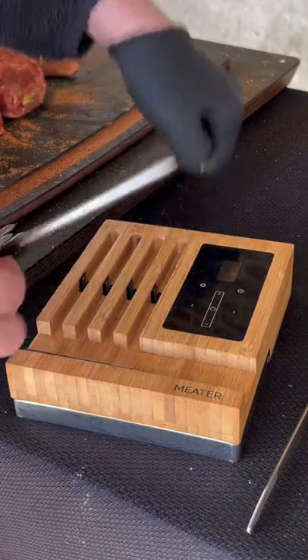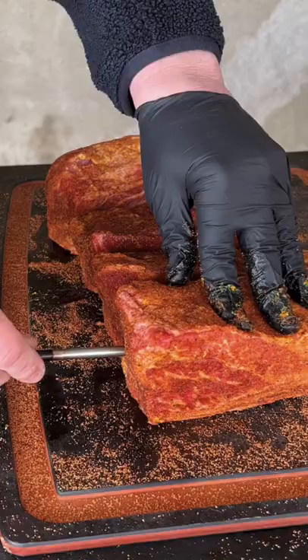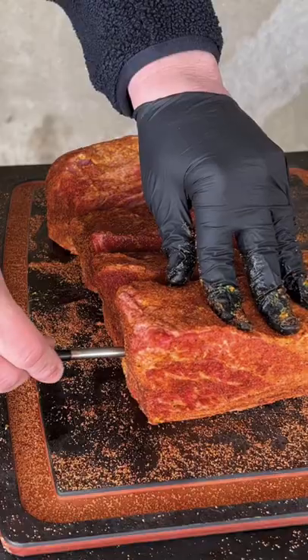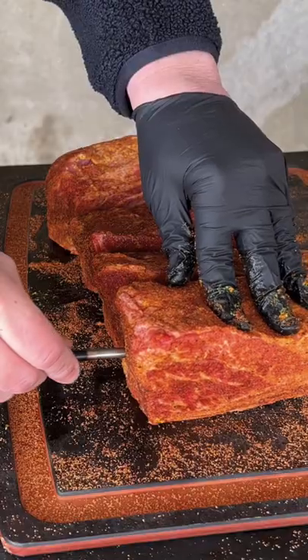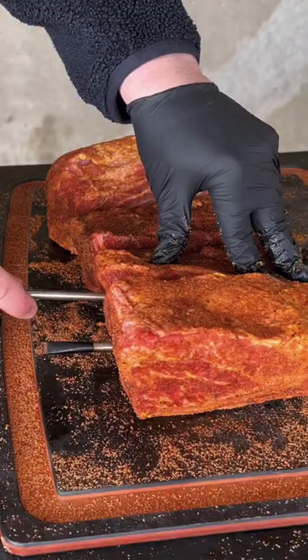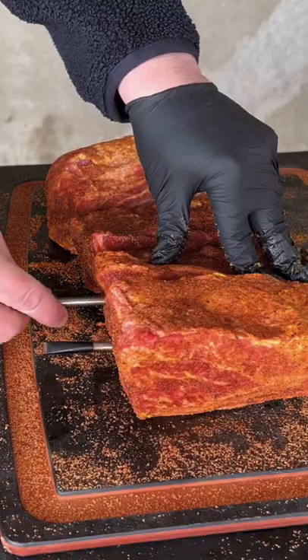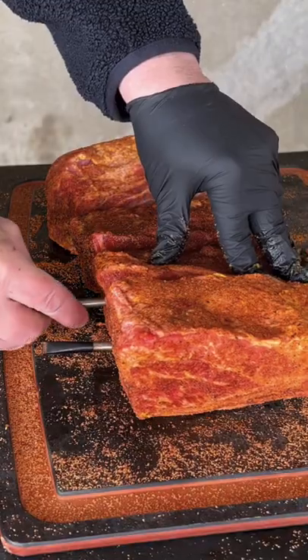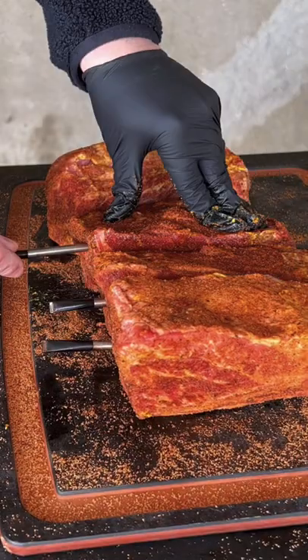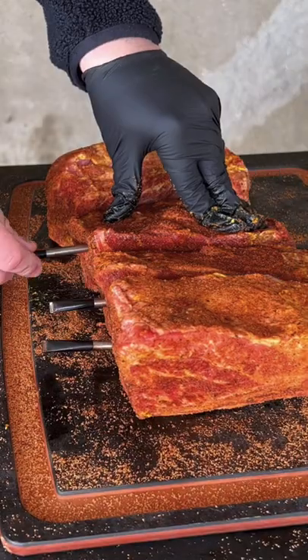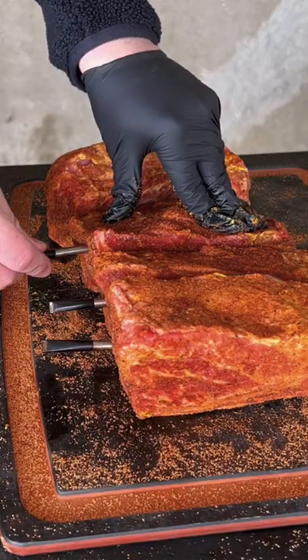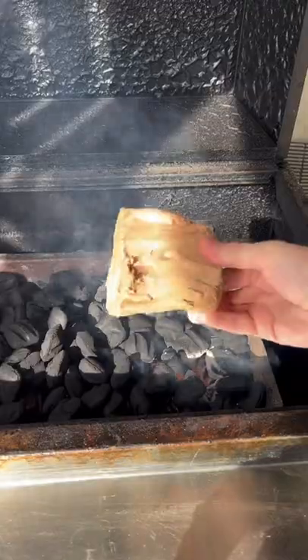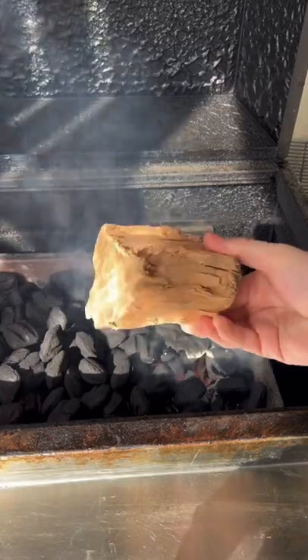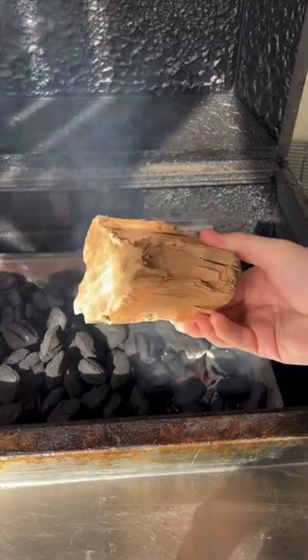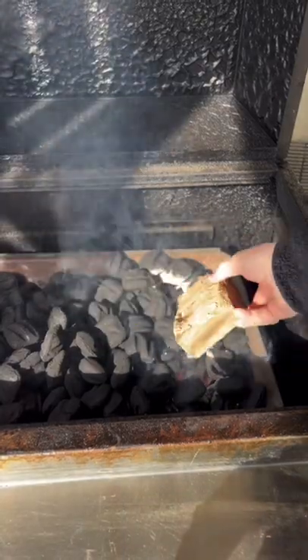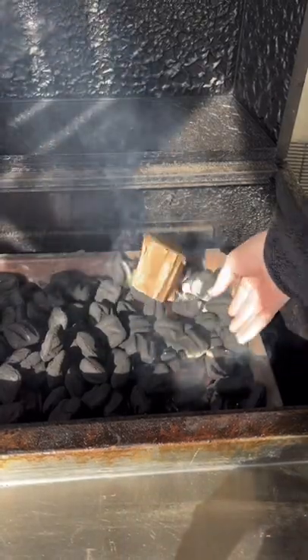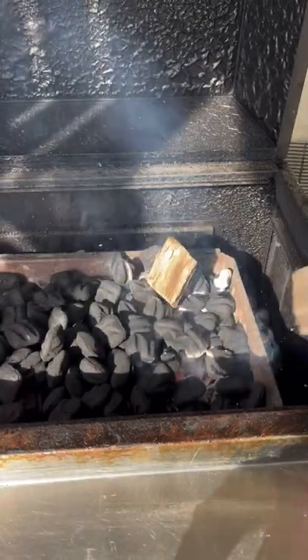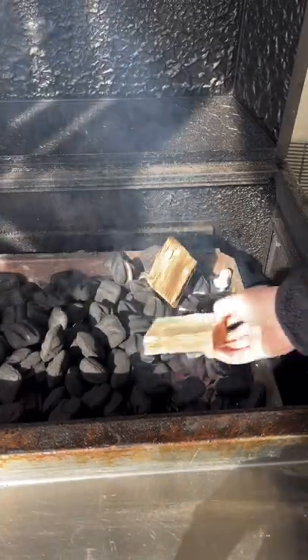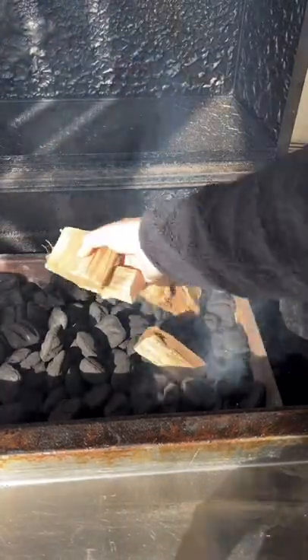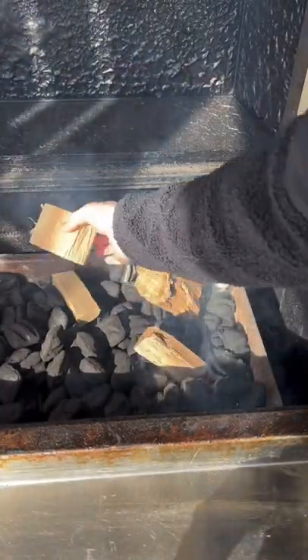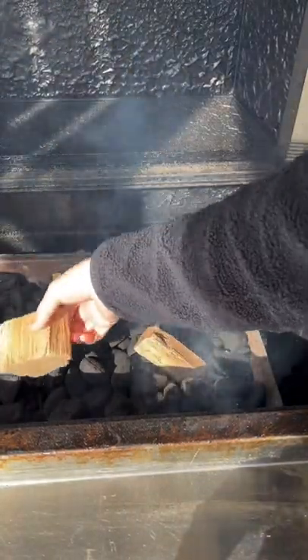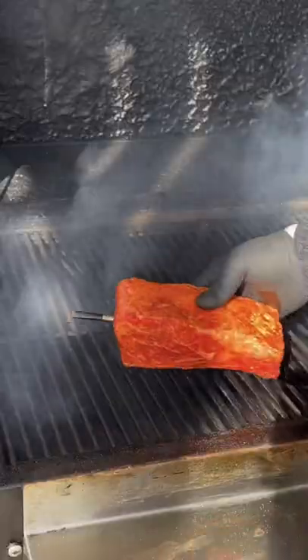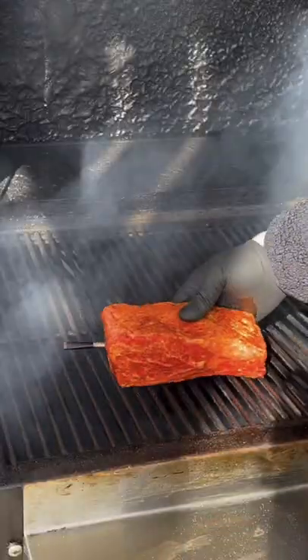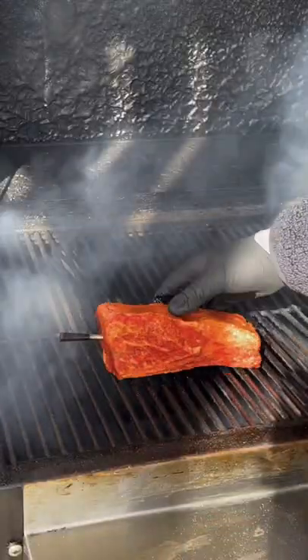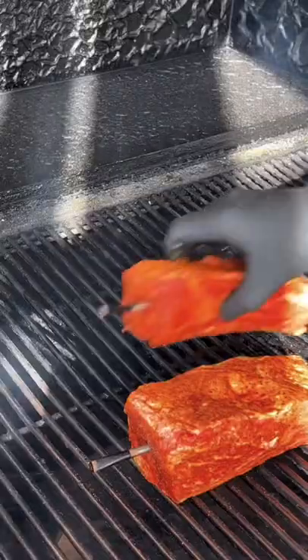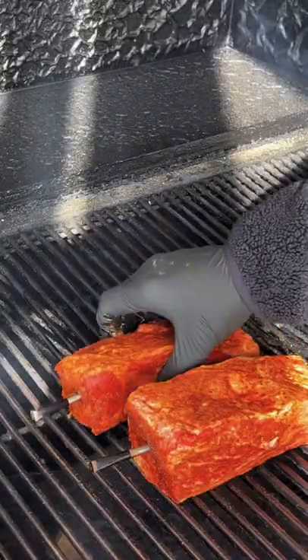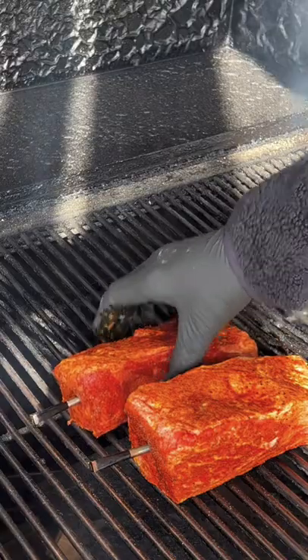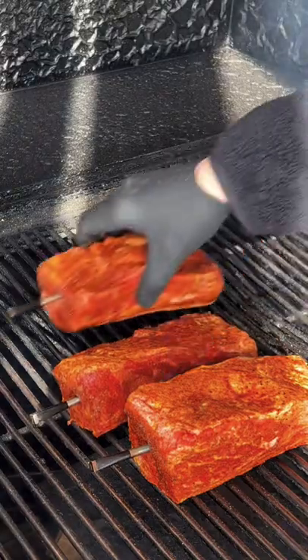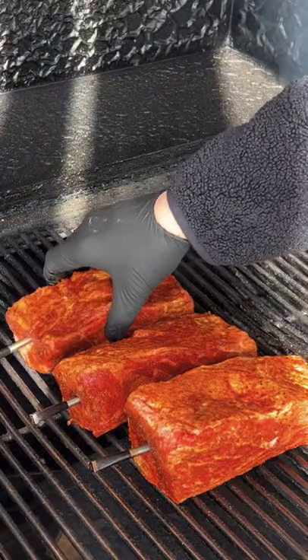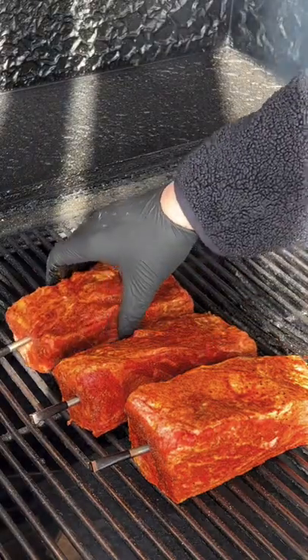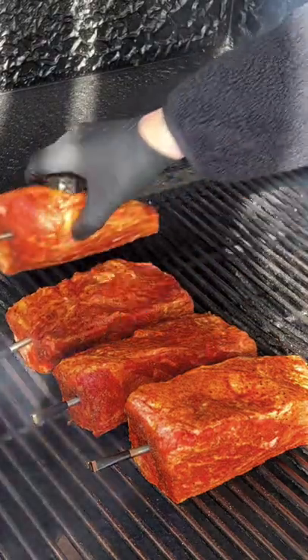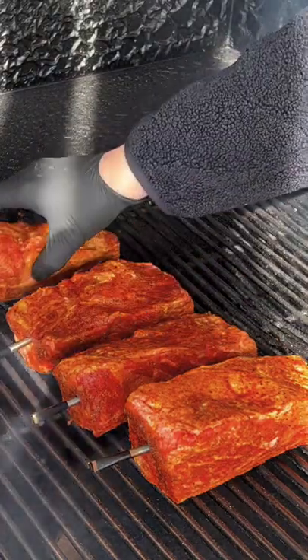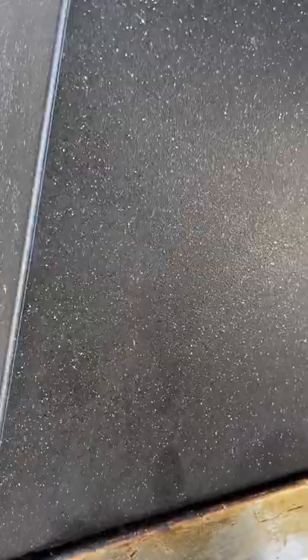Breaking out our Meater block, we're going to use every single probe — it comes with four of them. Place them in there. We're setting it for 165°F because that is when we're going to be wrapping those babies up. Hickory wood, getting it on at 250 degrees.